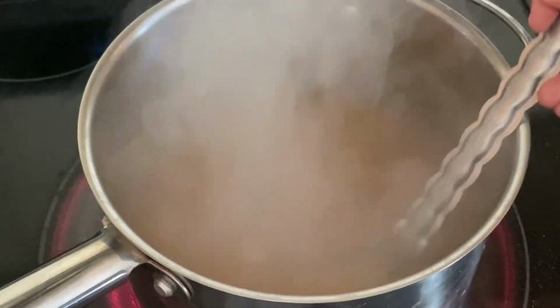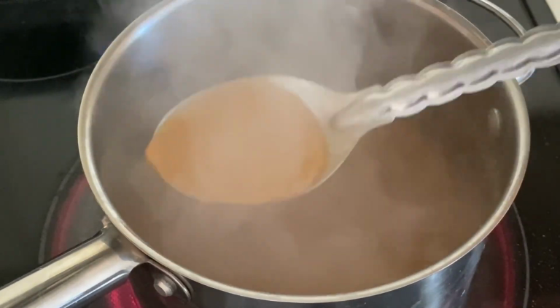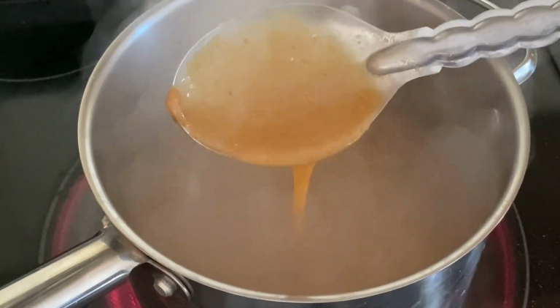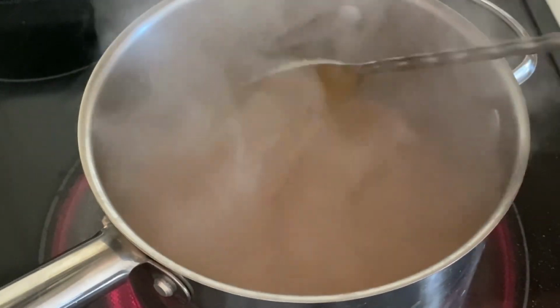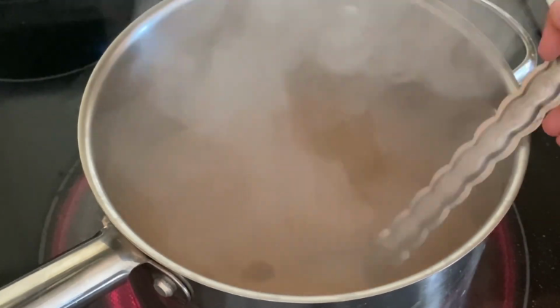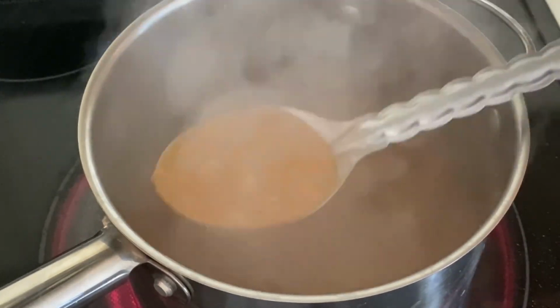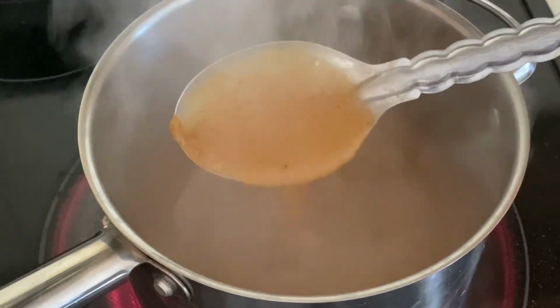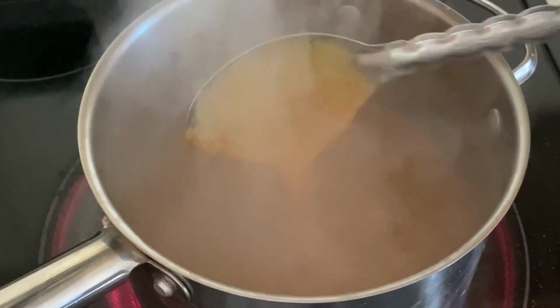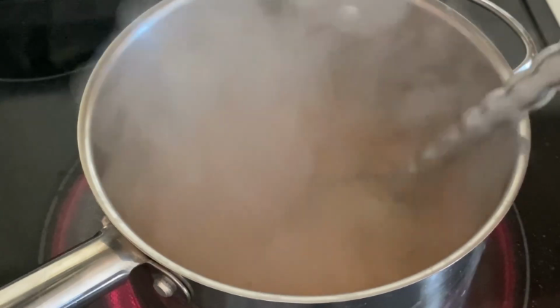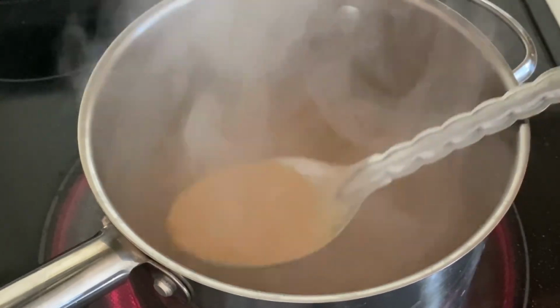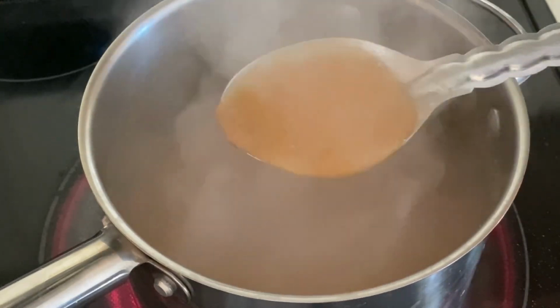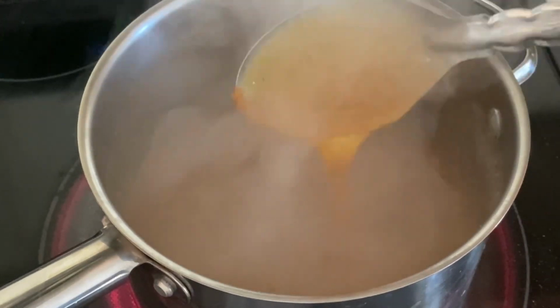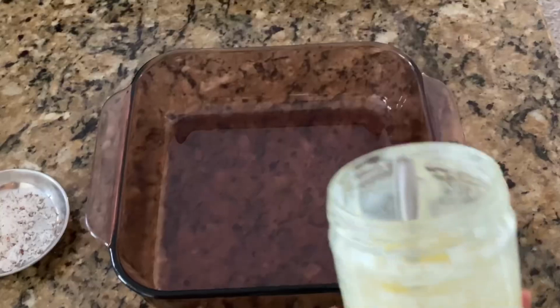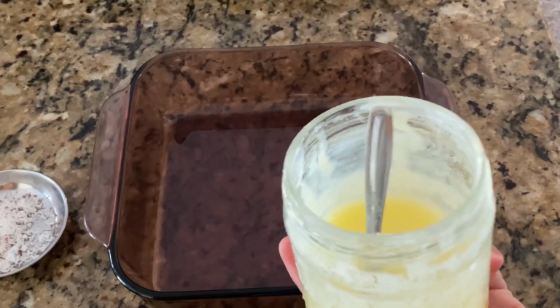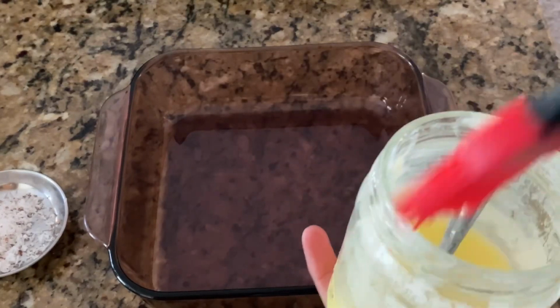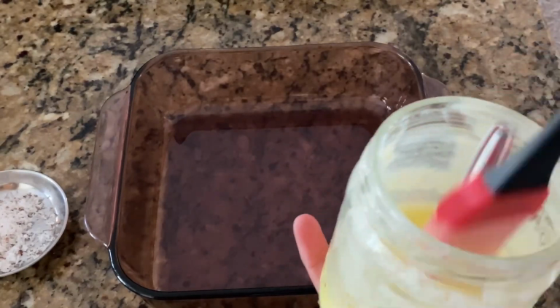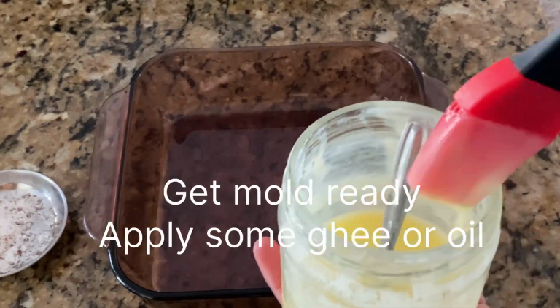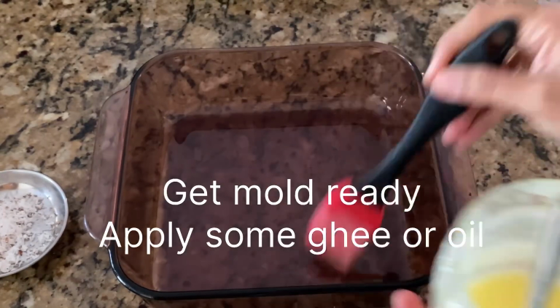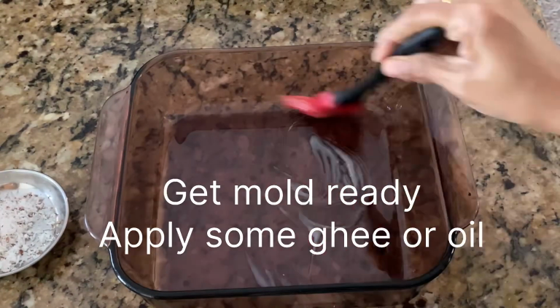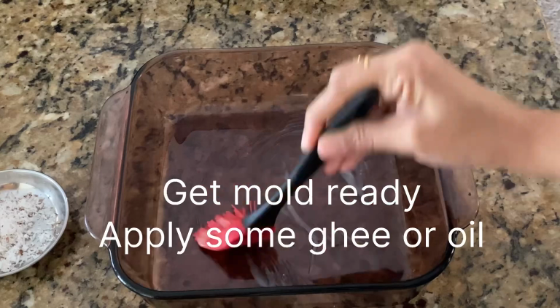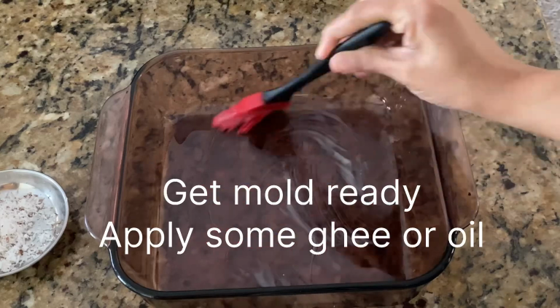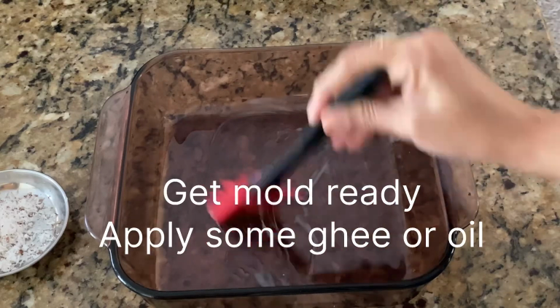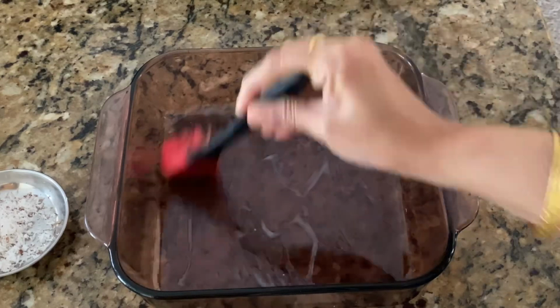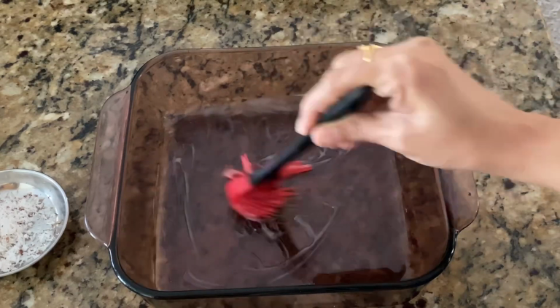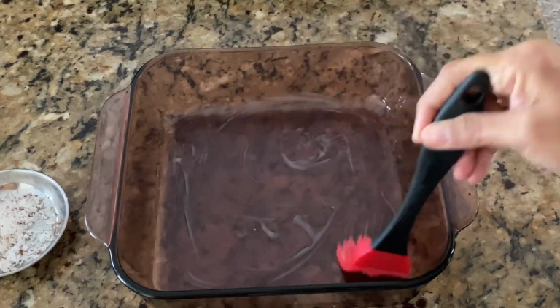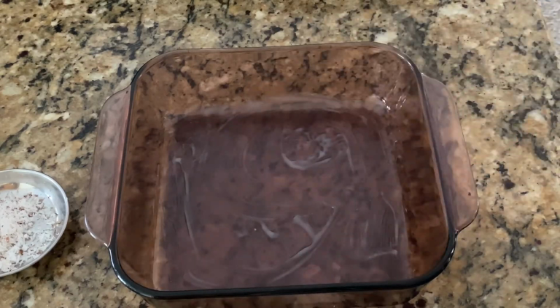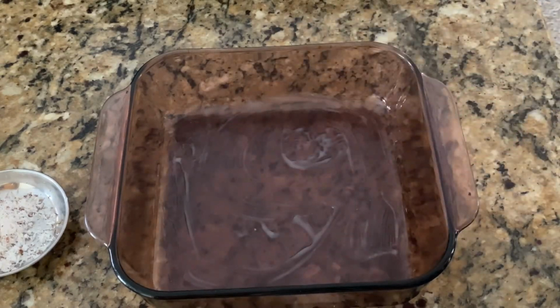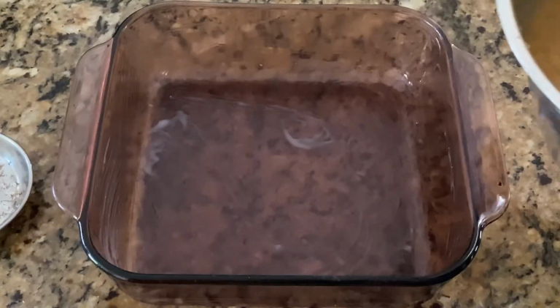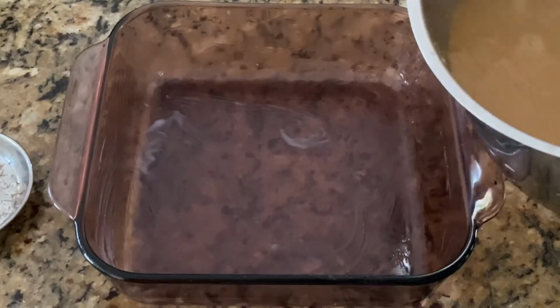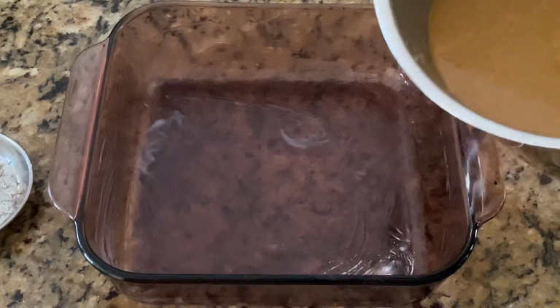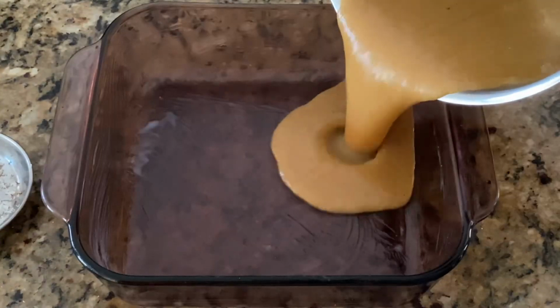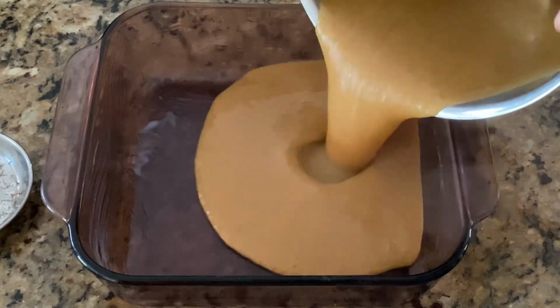I'm adding a pinch of elaichi powder. Now it's almost ready, so get your mold ready. You can apply ghee or oil to your mold or thali, whatever you want to use, then pour the hot mixture in.